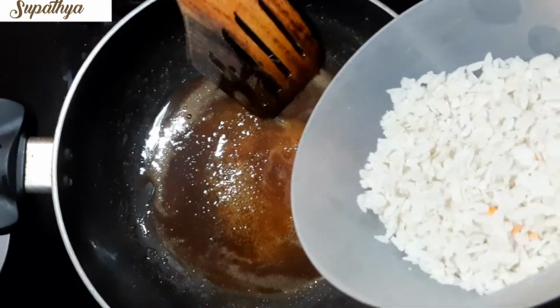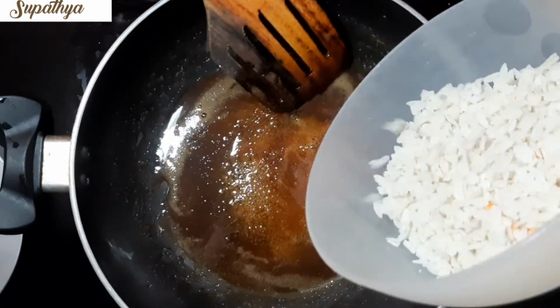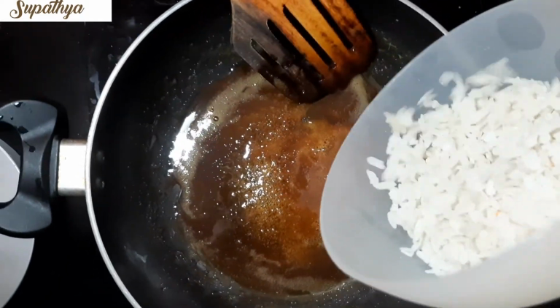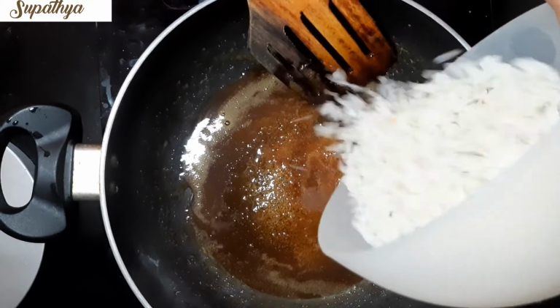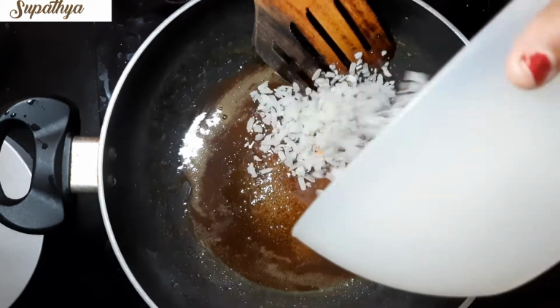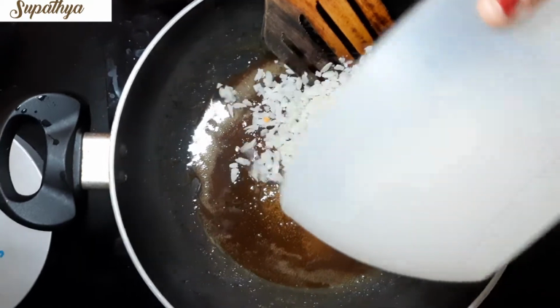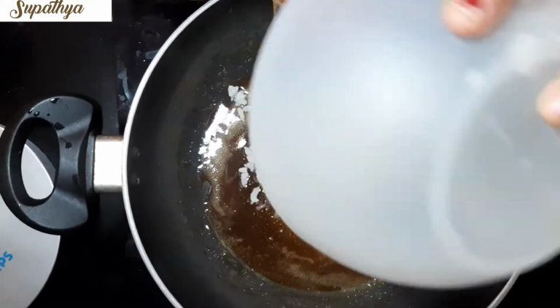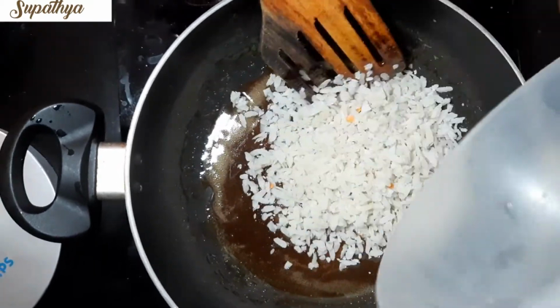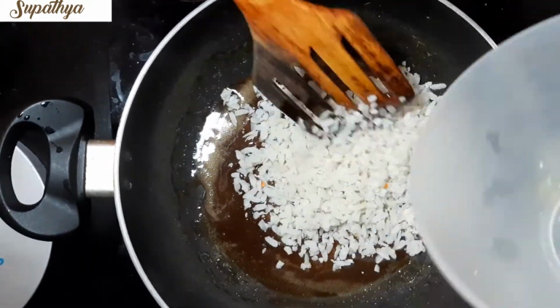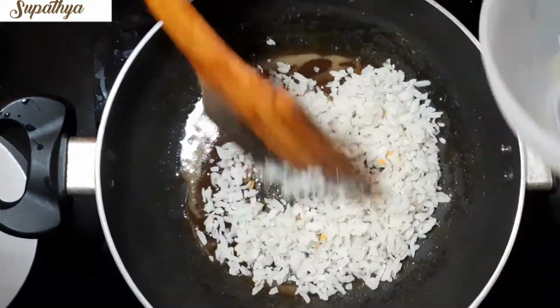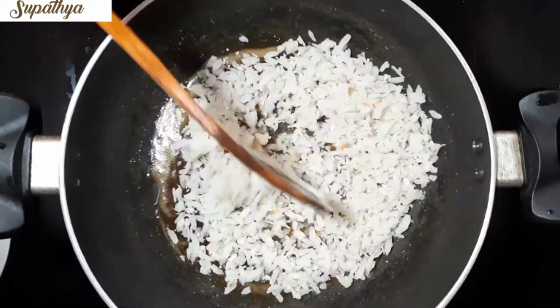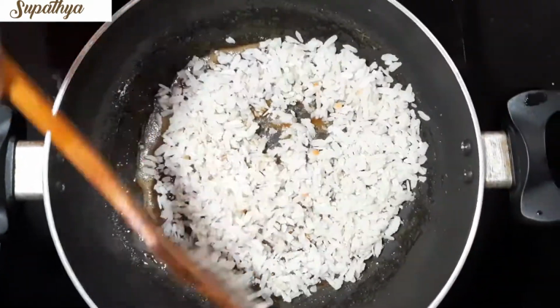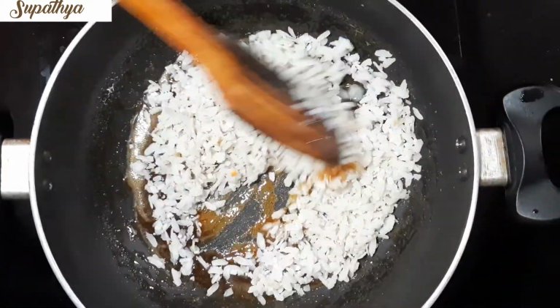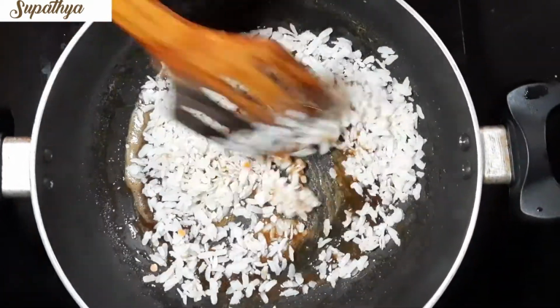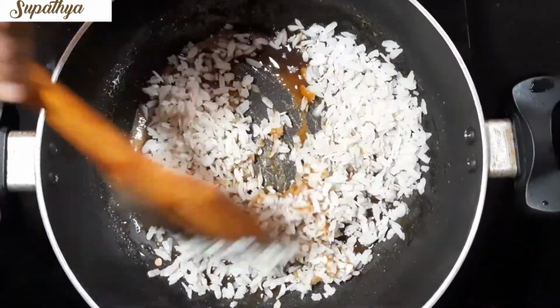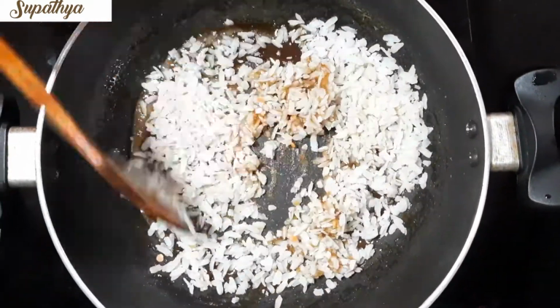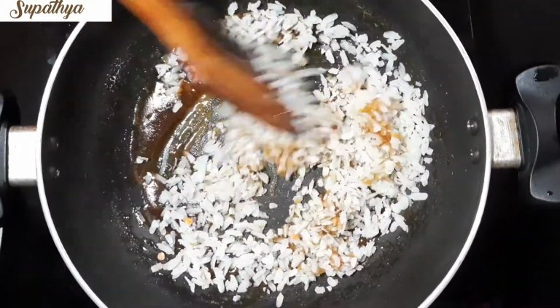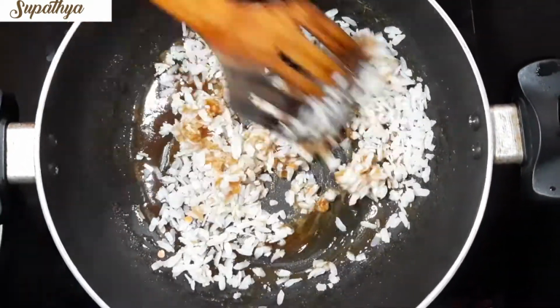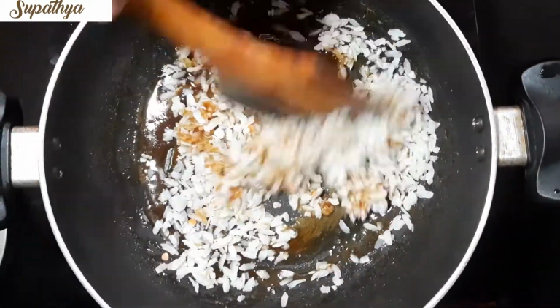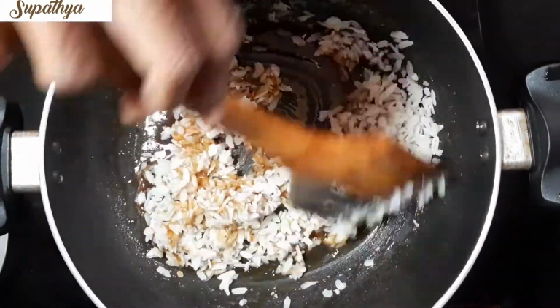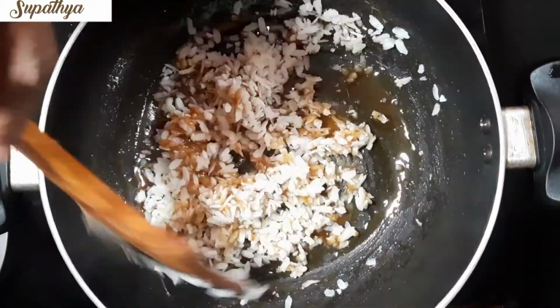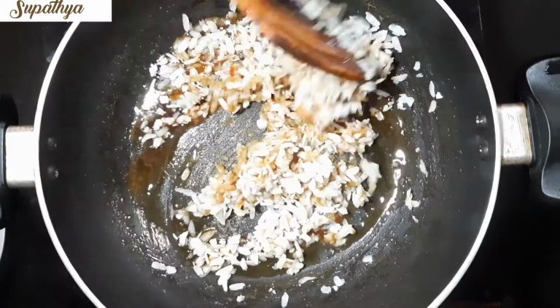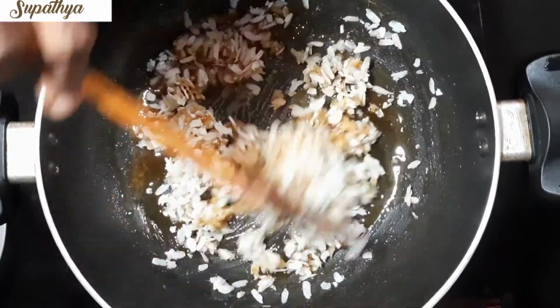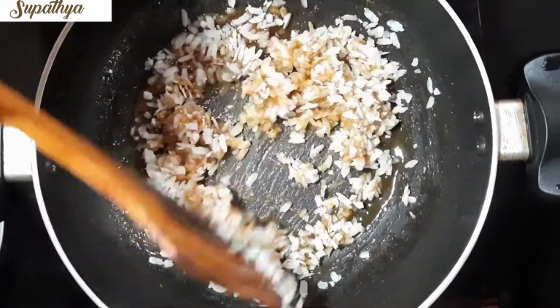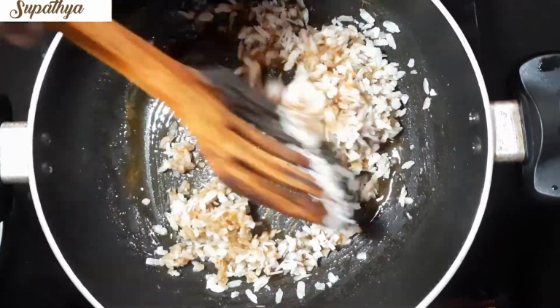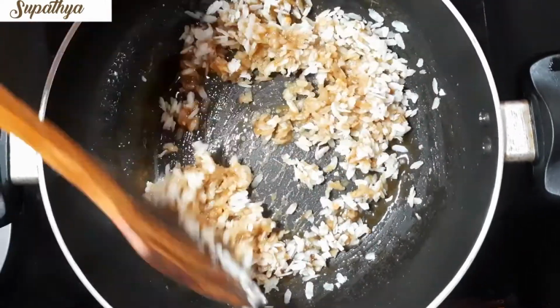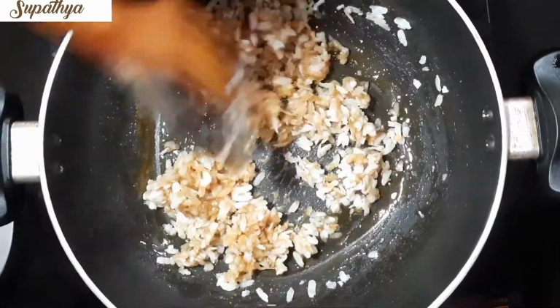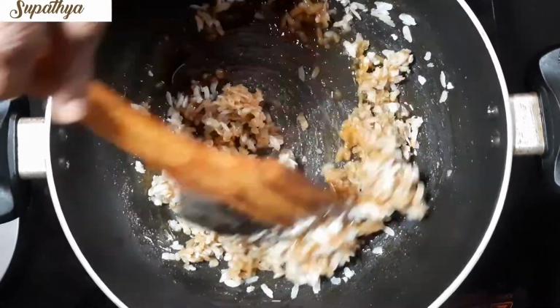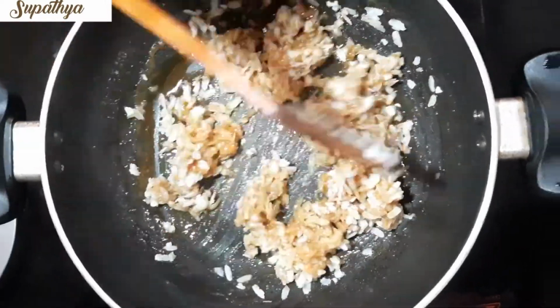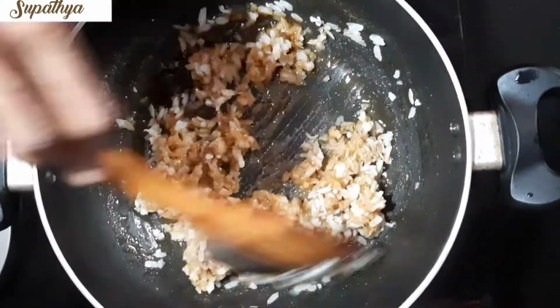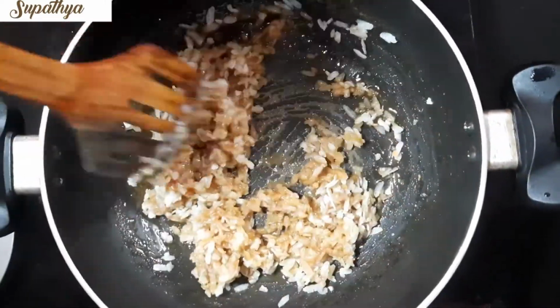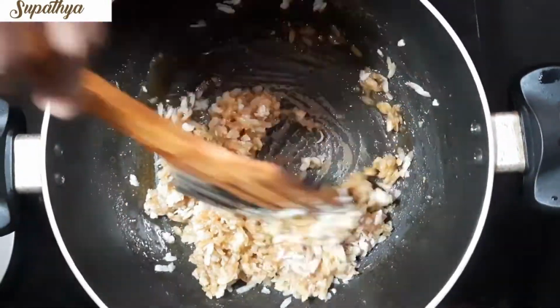Slowly start adding the wet Poha and mix well till all the syrup is completely absorbed. Keep the gas always on sim mode.